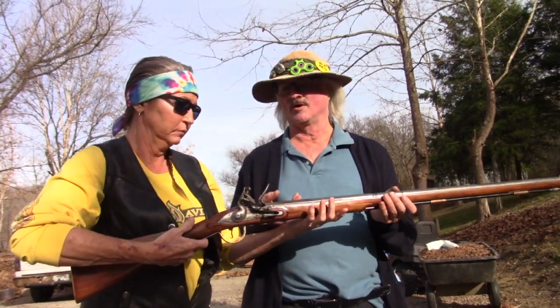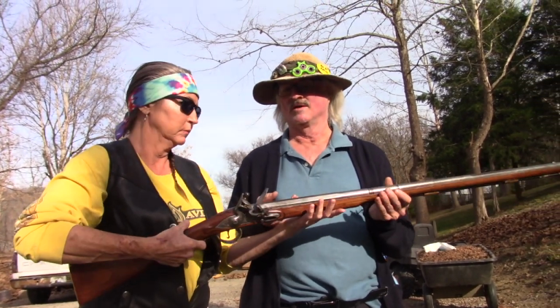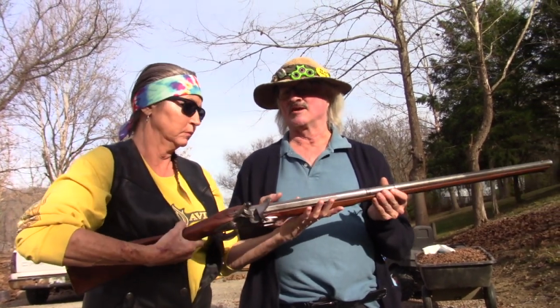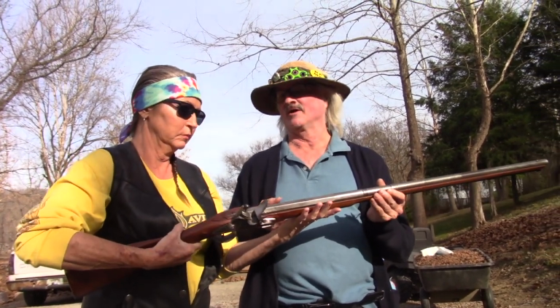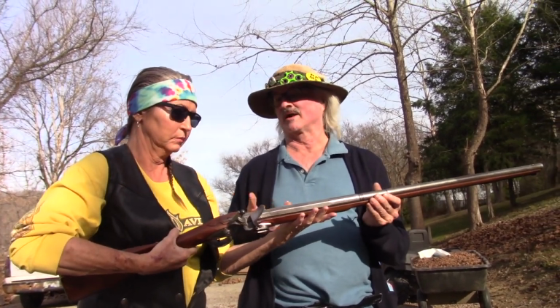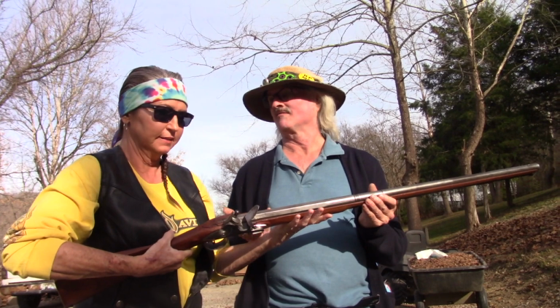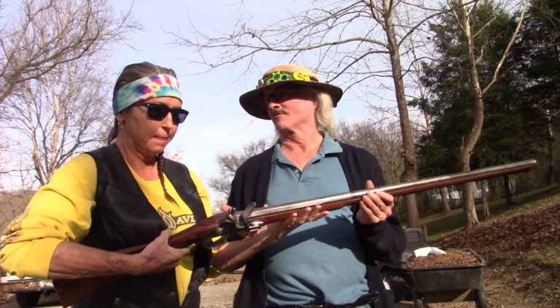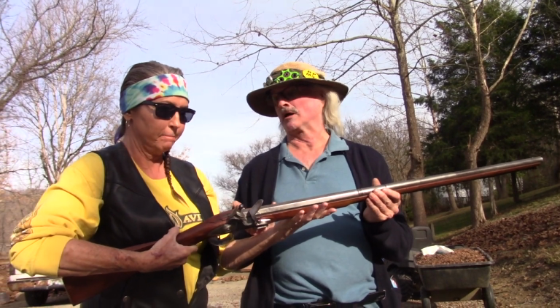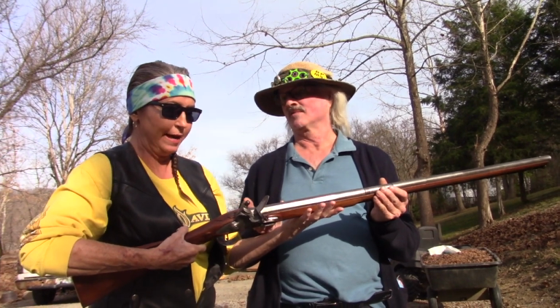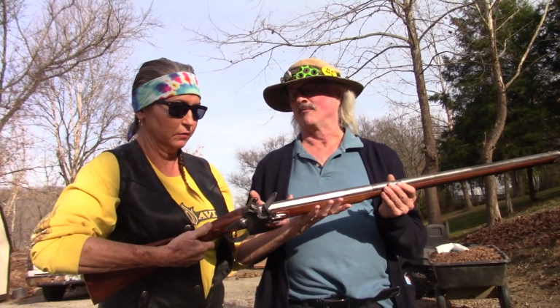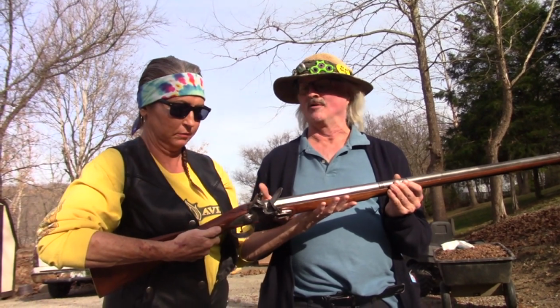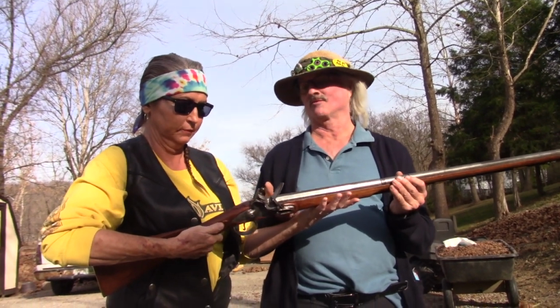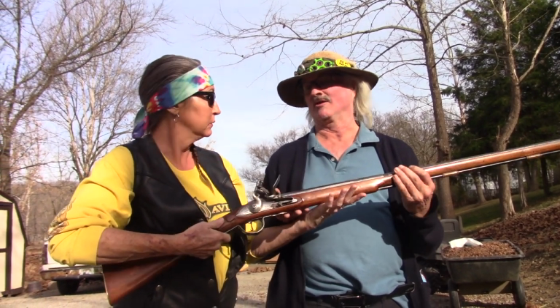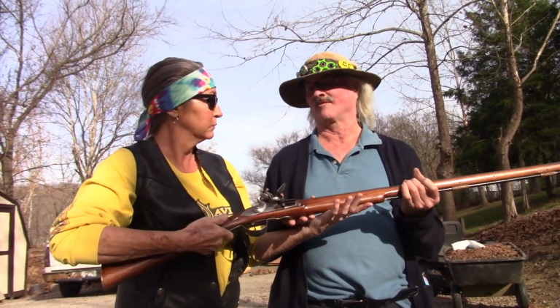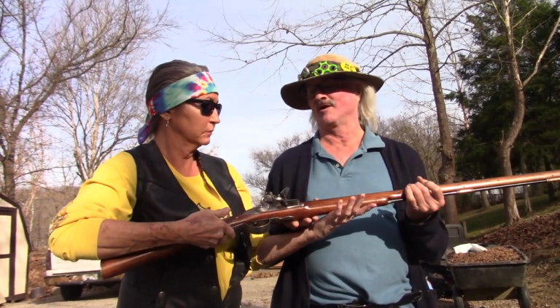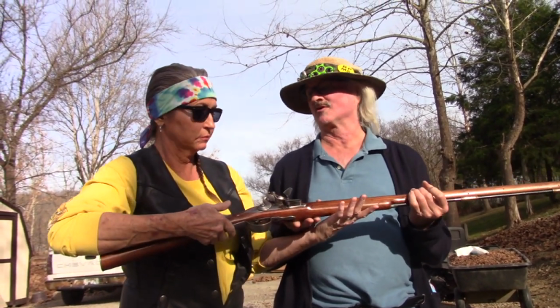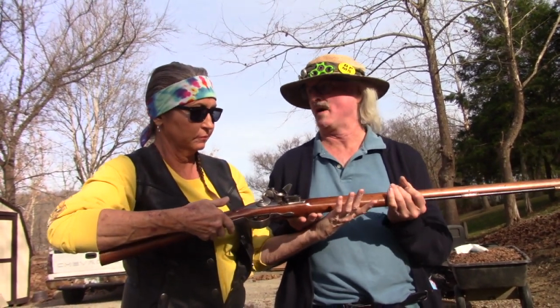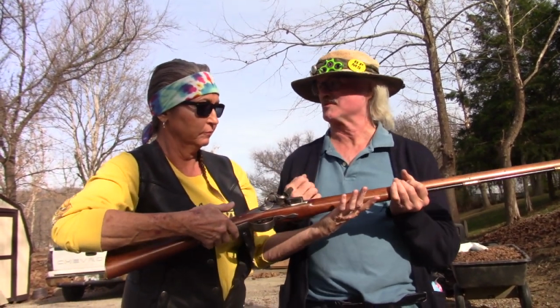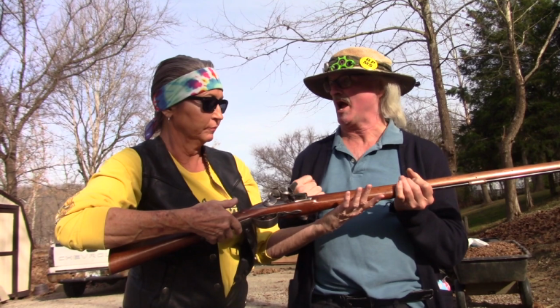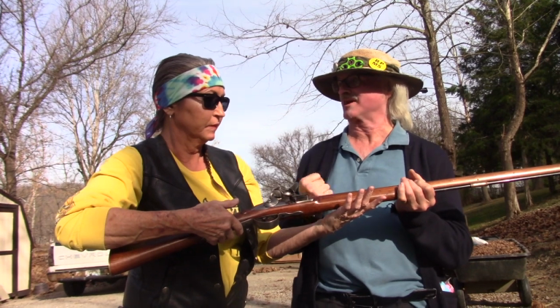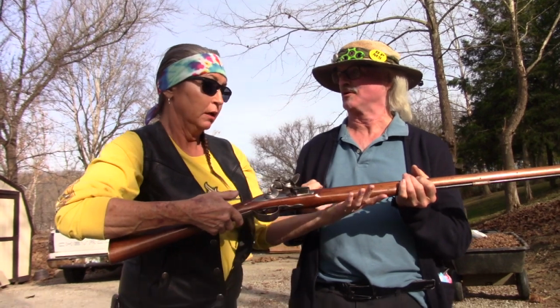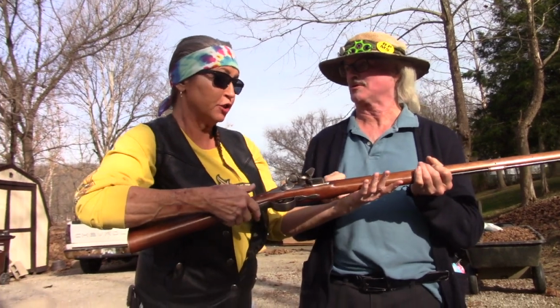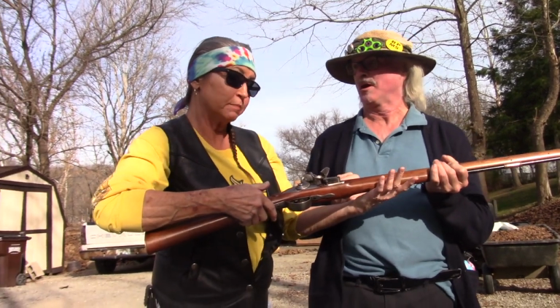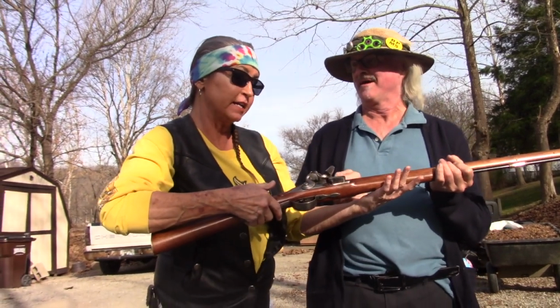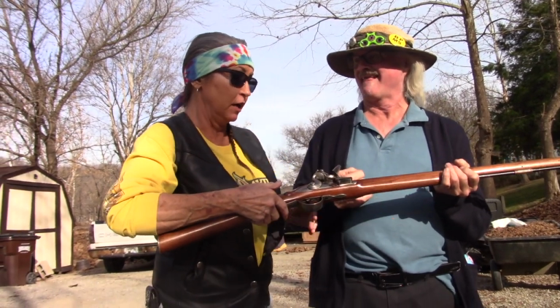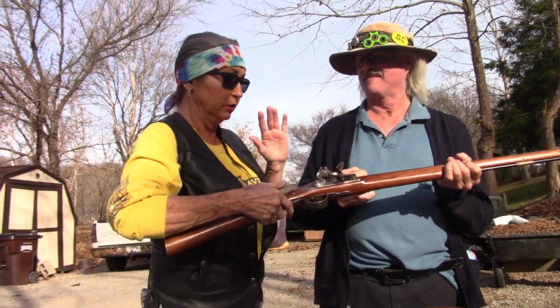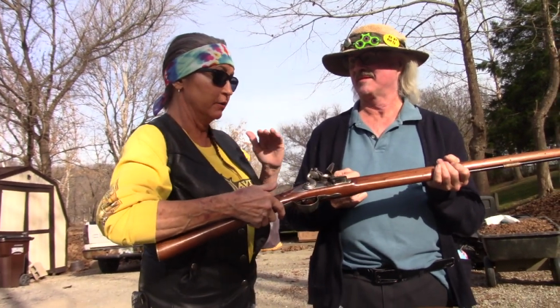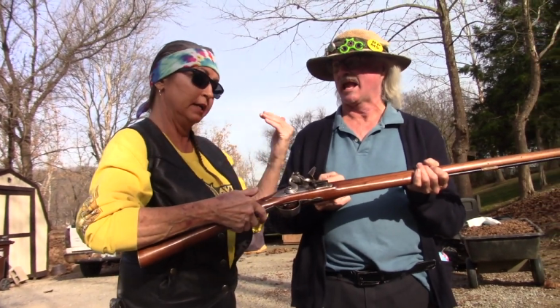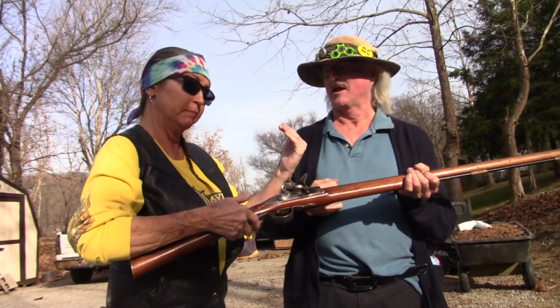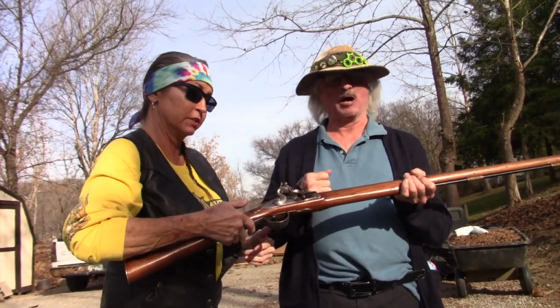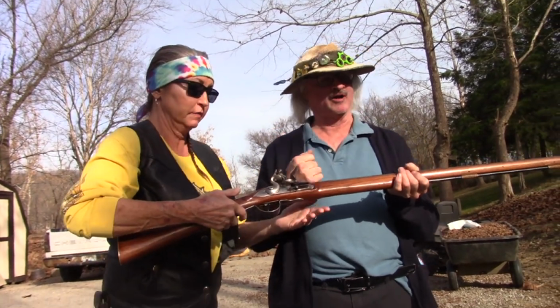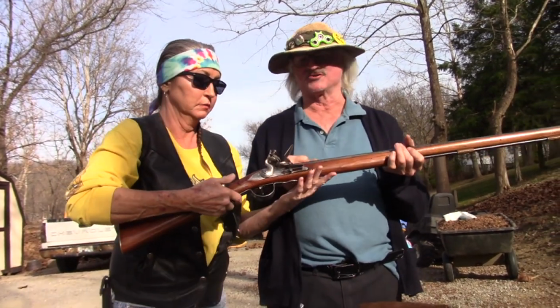Tell me about this gun. This is what they call a smoothbore gun — basically it's like a 1700s-style shotgun. What I want to do is show you how to load this rascal up so you can spank some cans. Can you do it? I'll spank some cans!